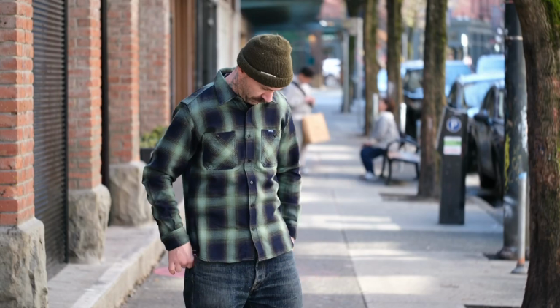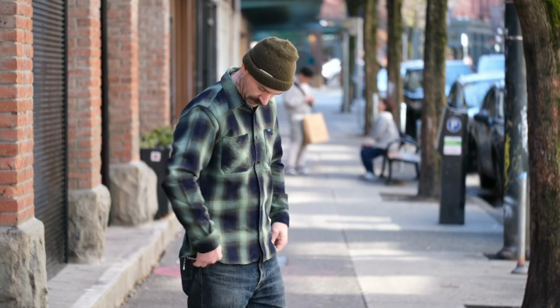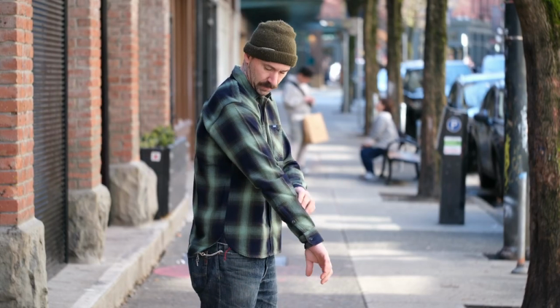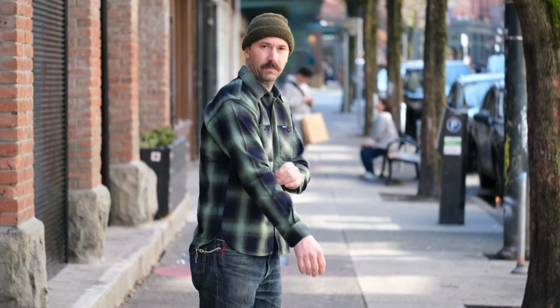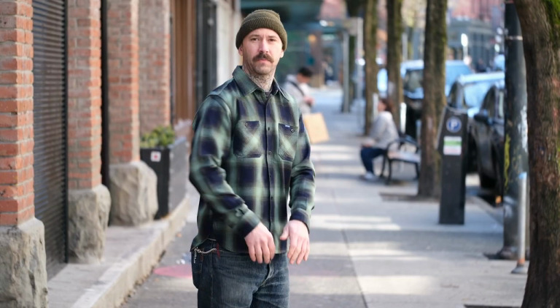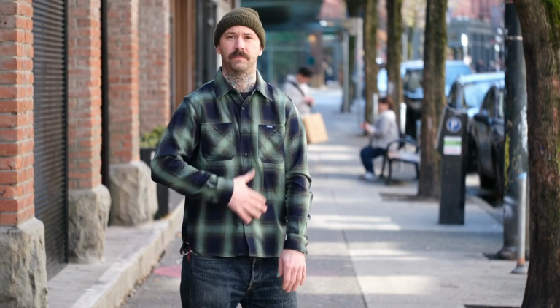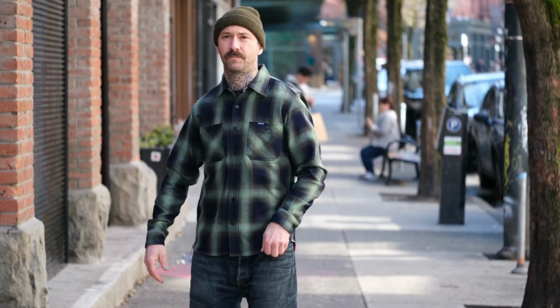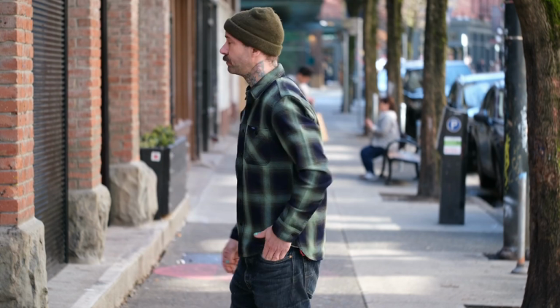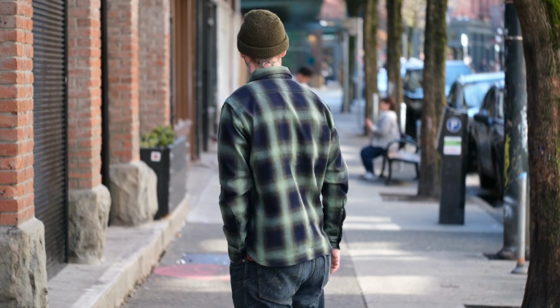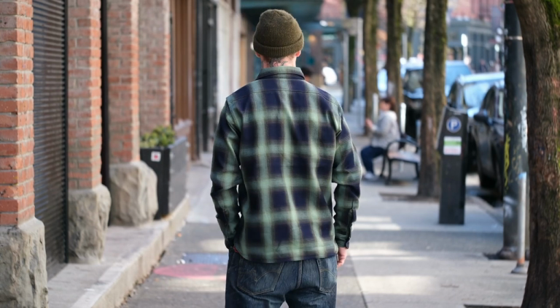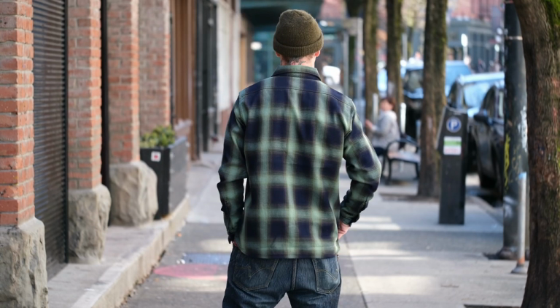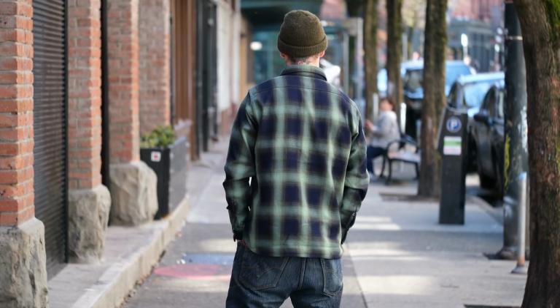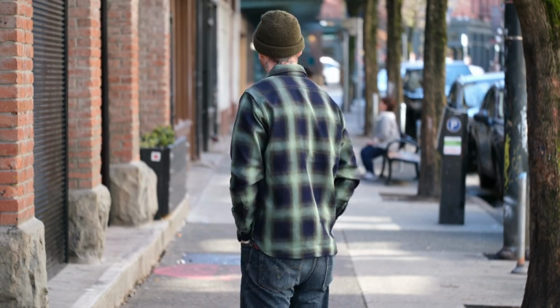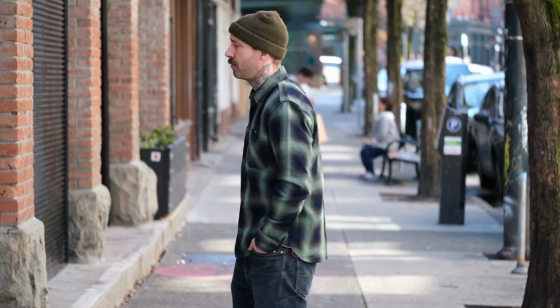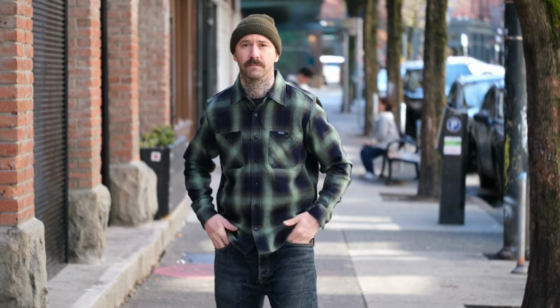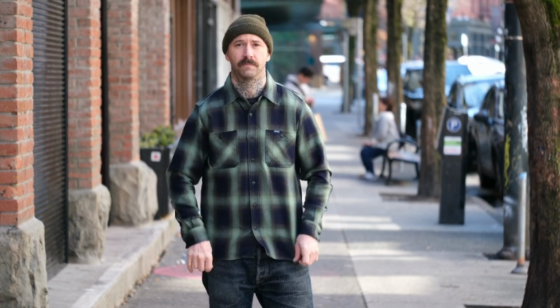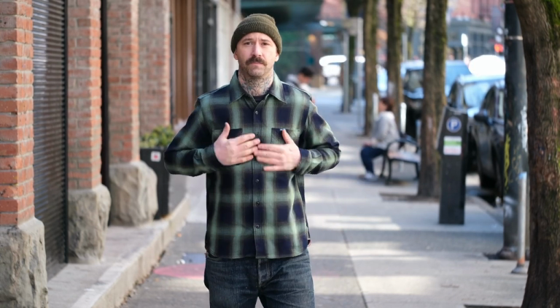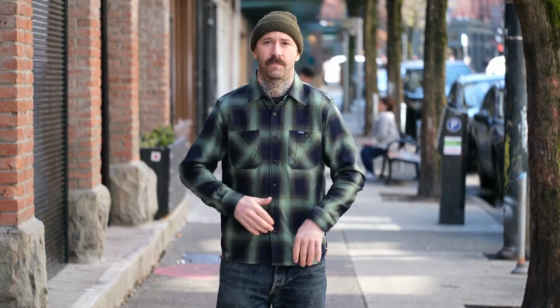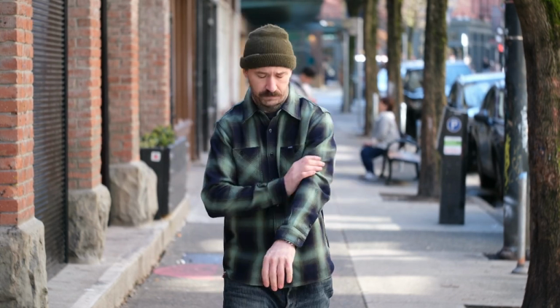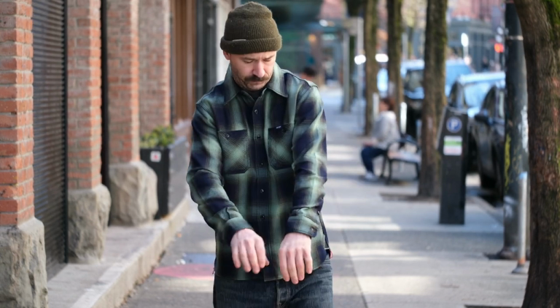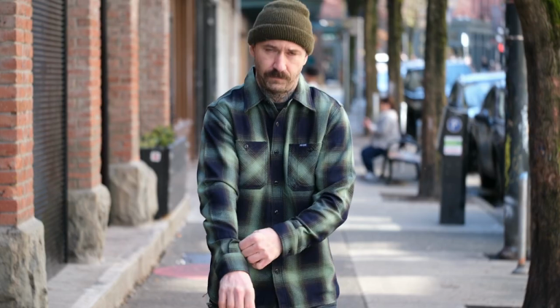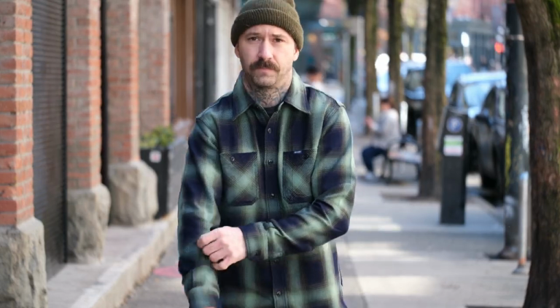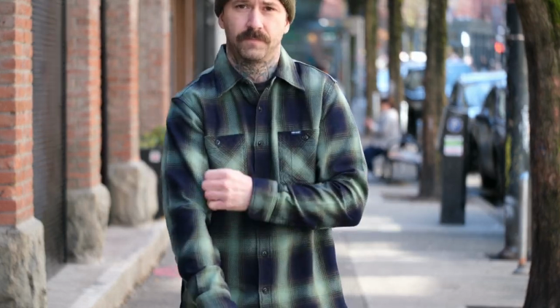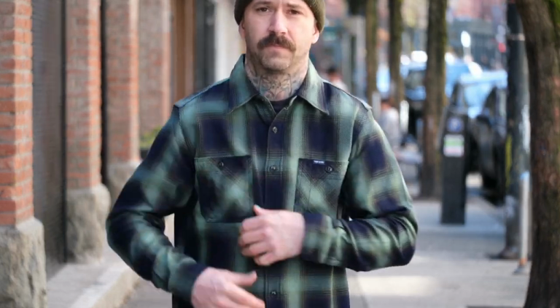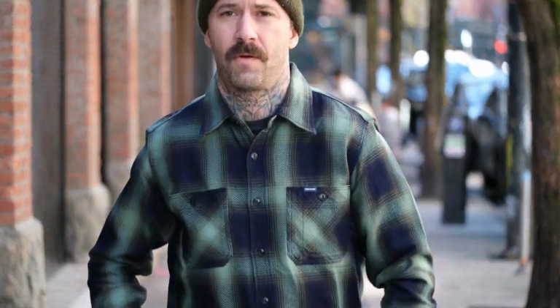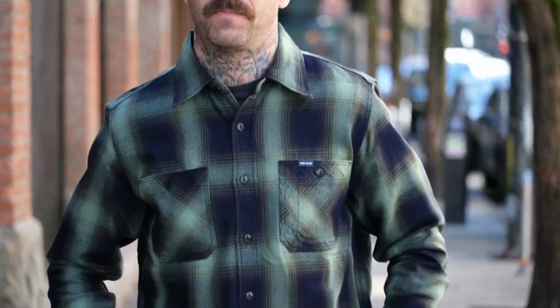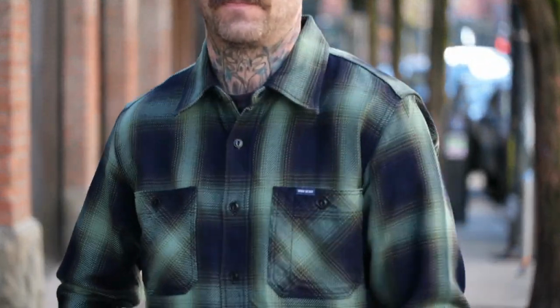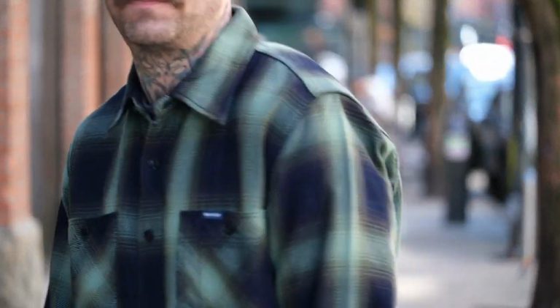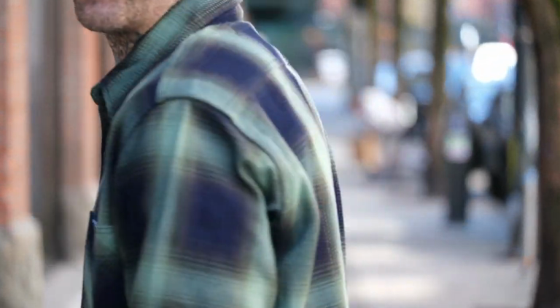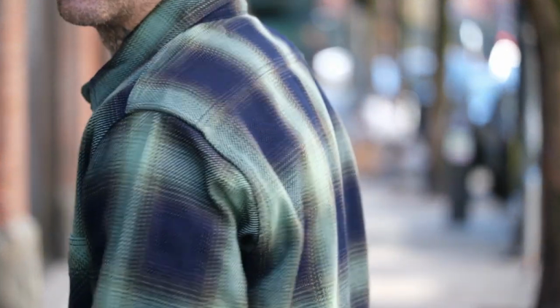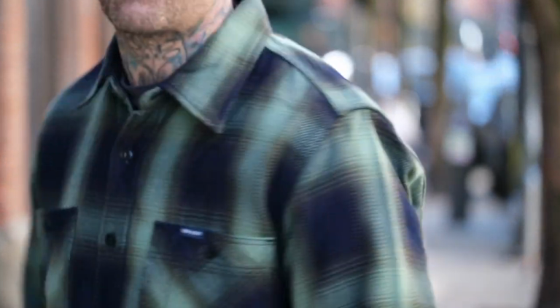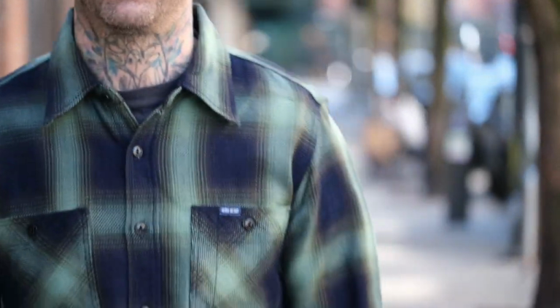Beautiful shirt. These come in two different colorways — there's the blue and also the green. Great shirts, these are going to be epic. These are up on theshopvancouver.com now.